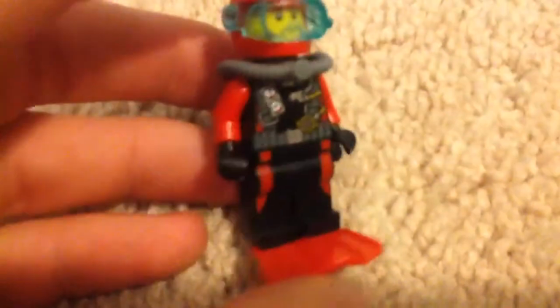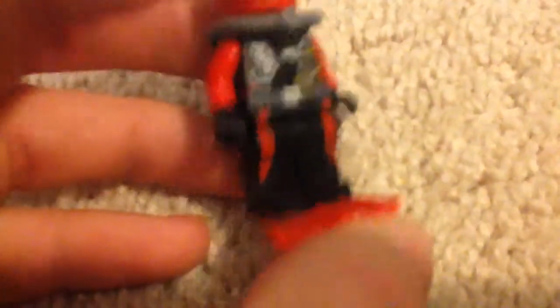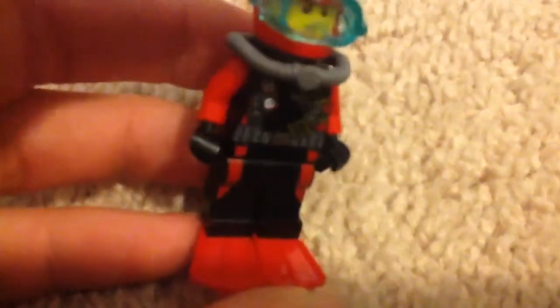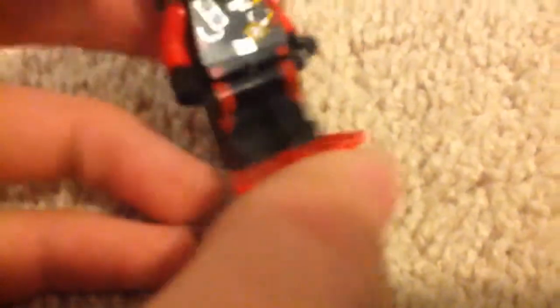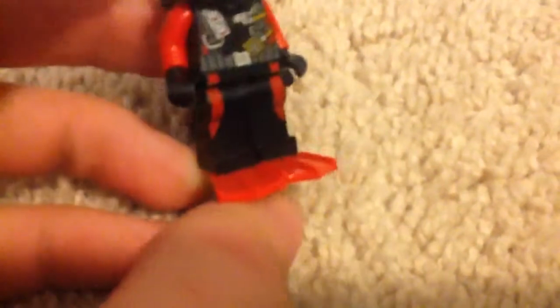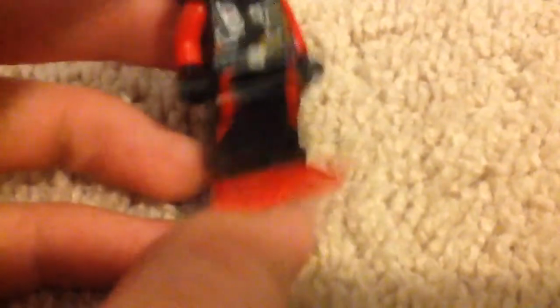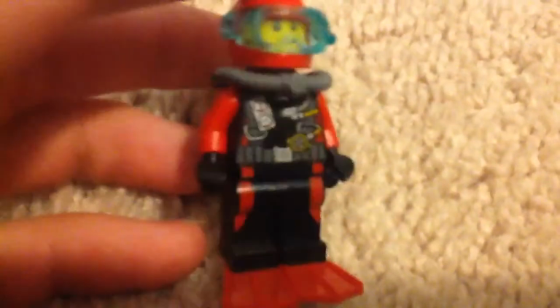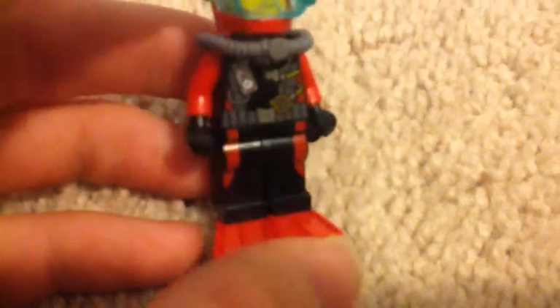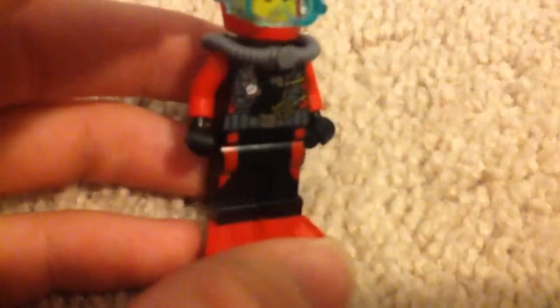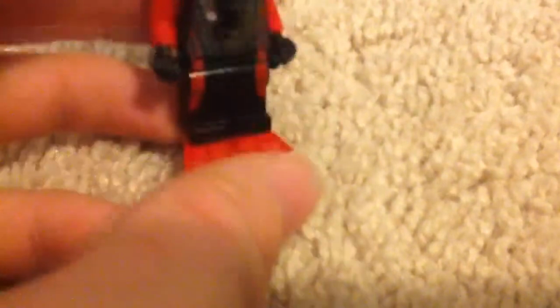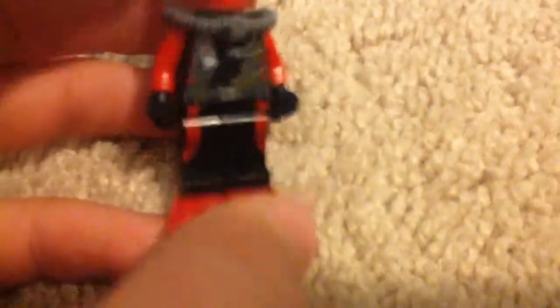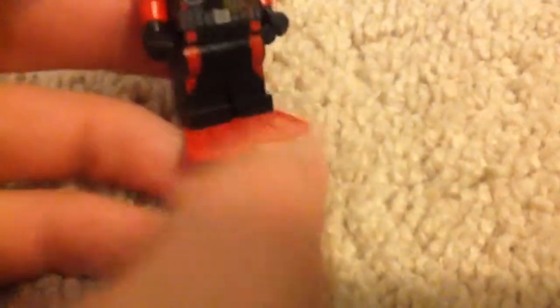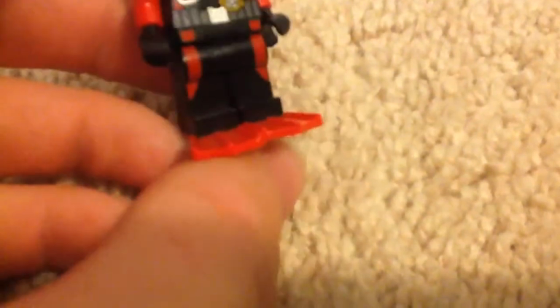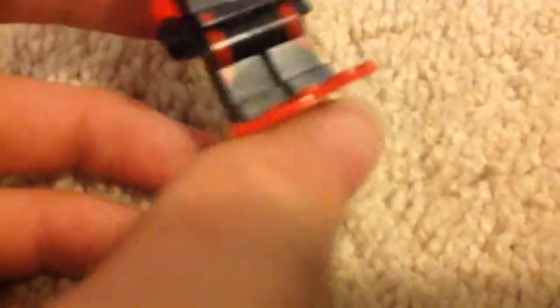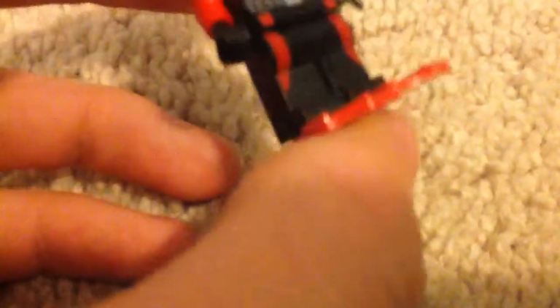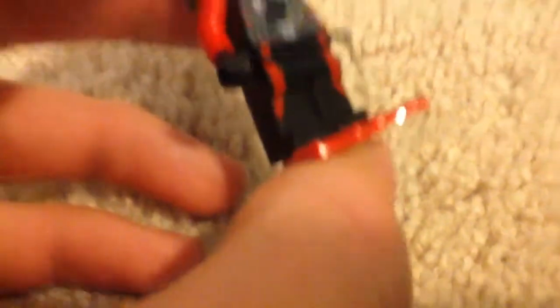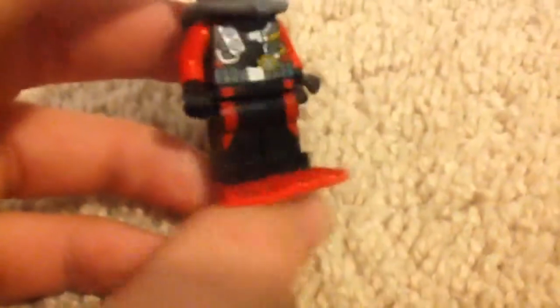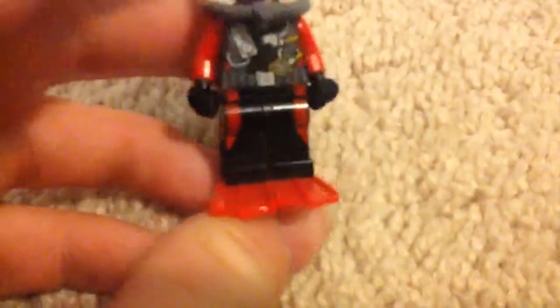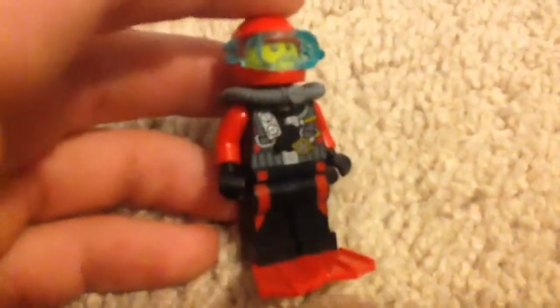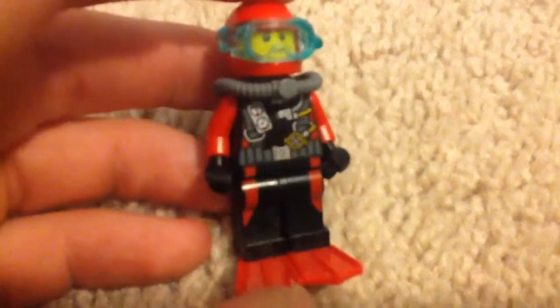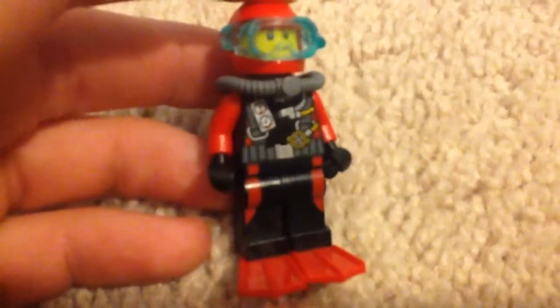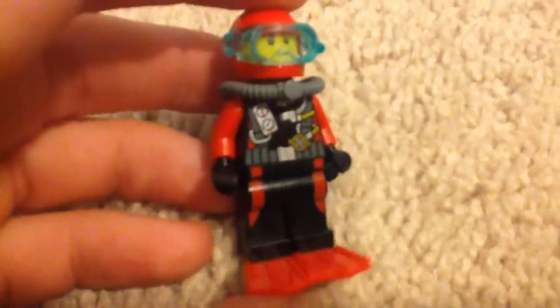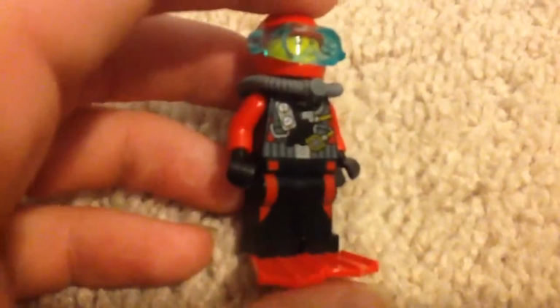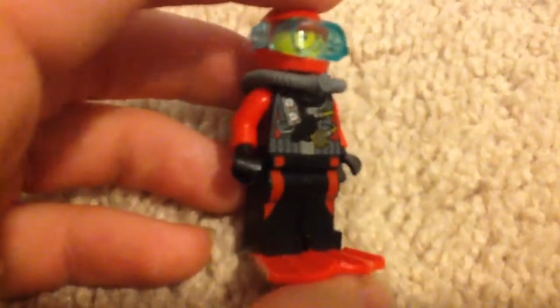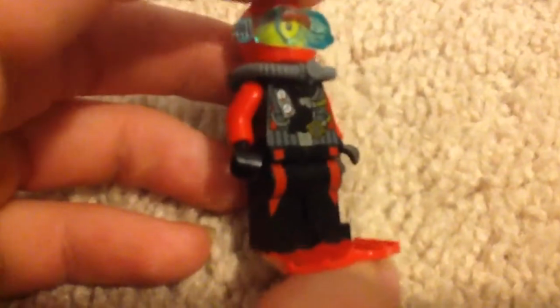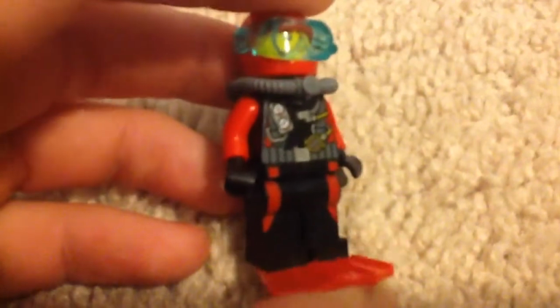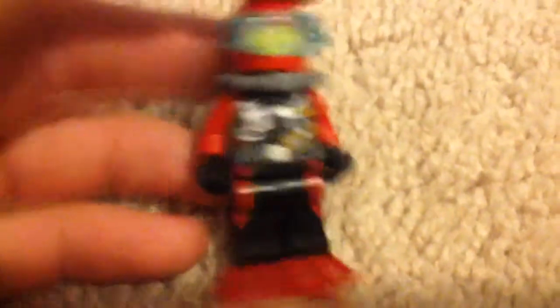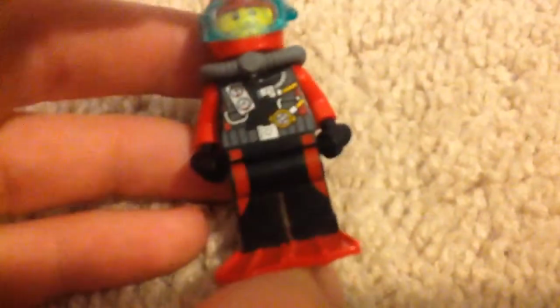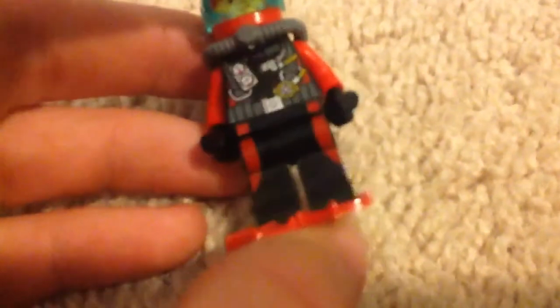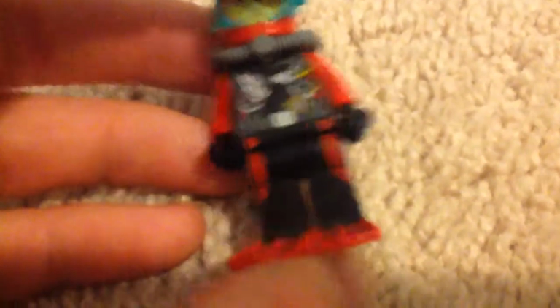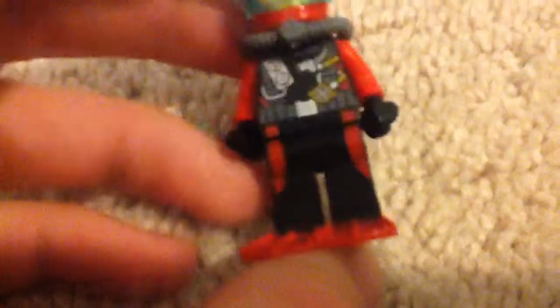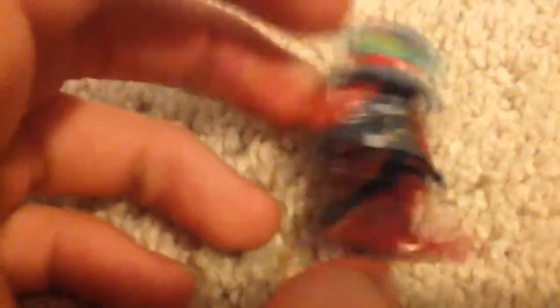It has a red helmet and red fins, compared to the orange diver fins from the Coast Guard. I did have all the Coast Guard sets, but I won't be reviewing most of them because I took them apart for MOCs quite a while ago.